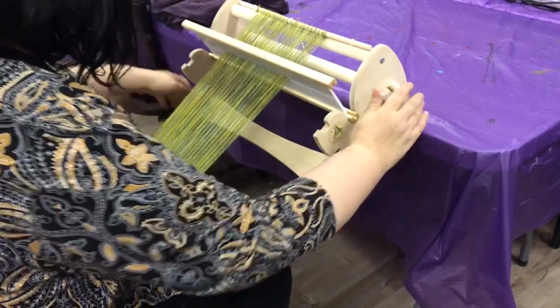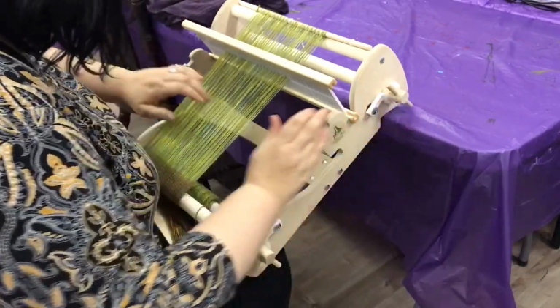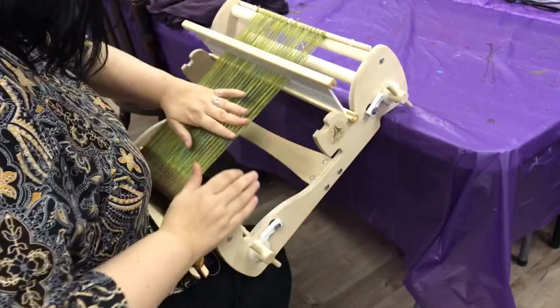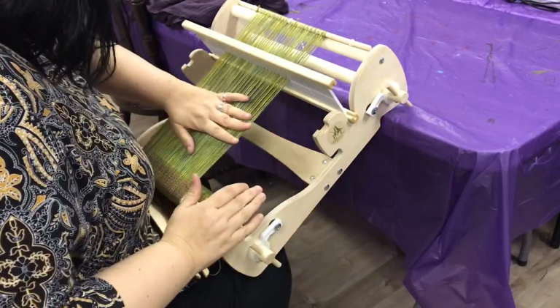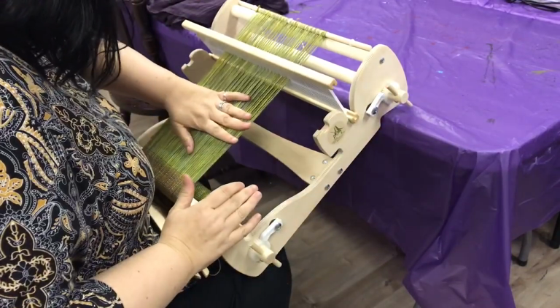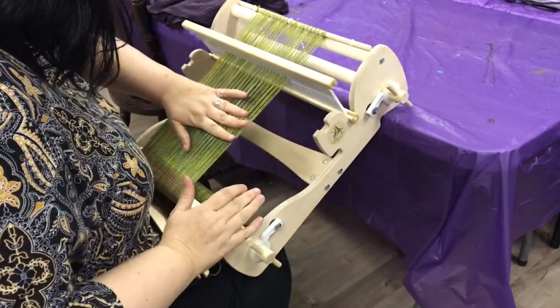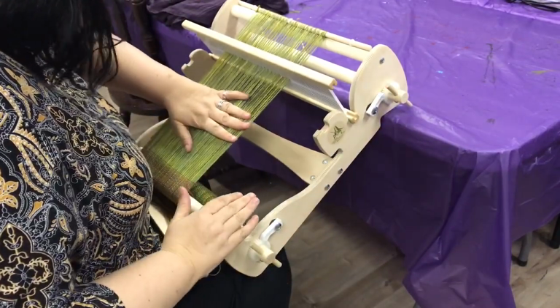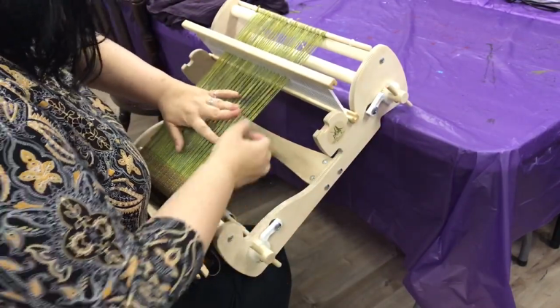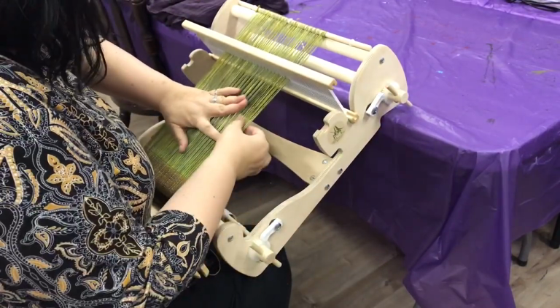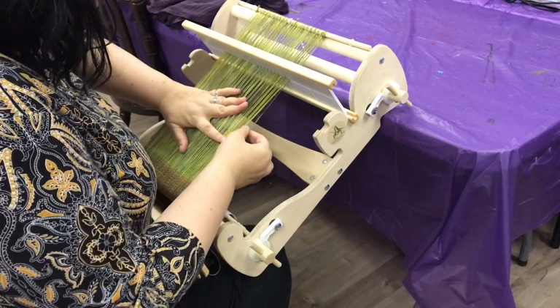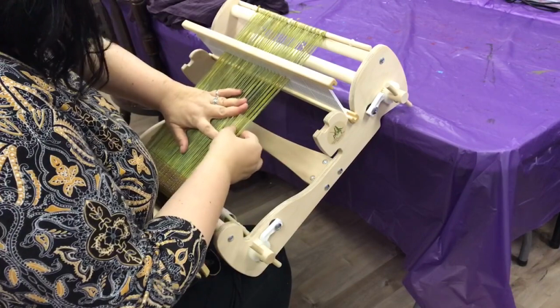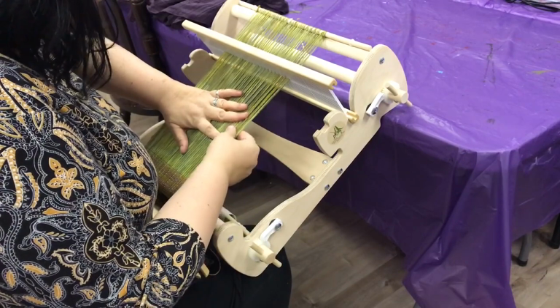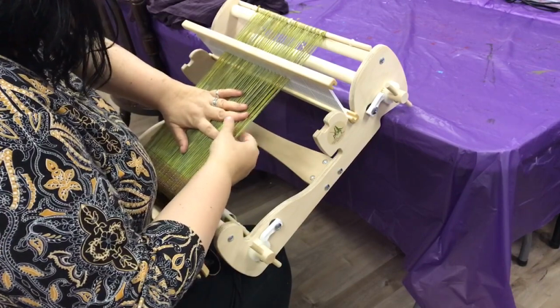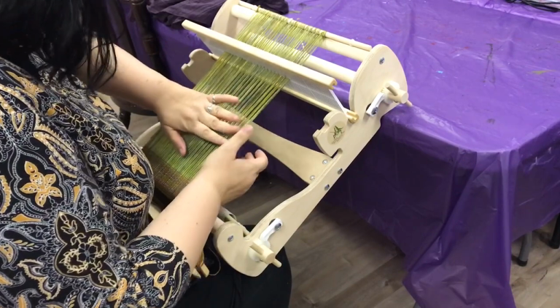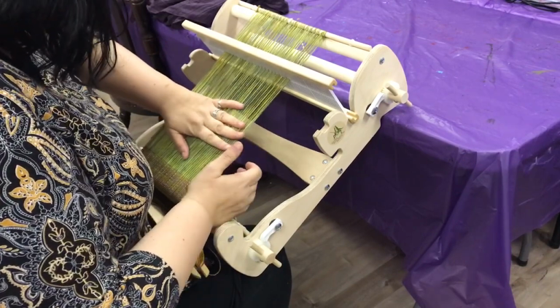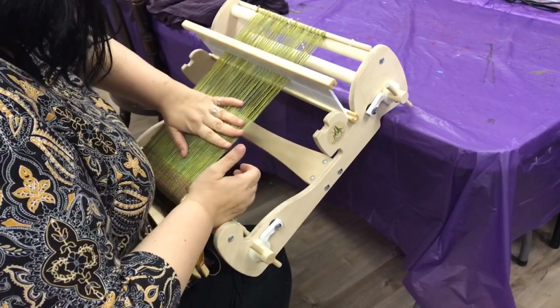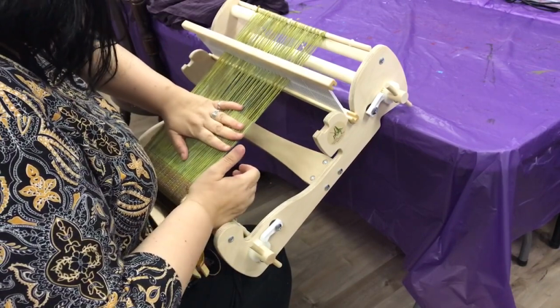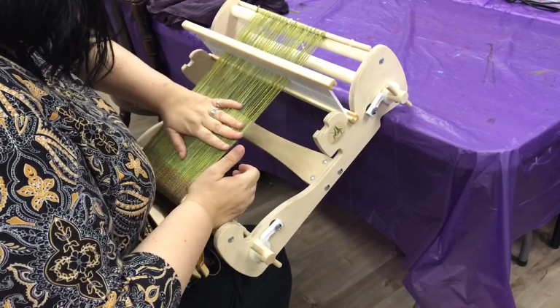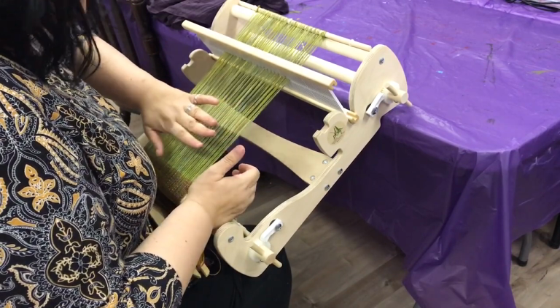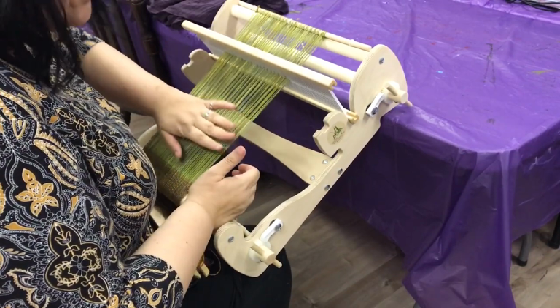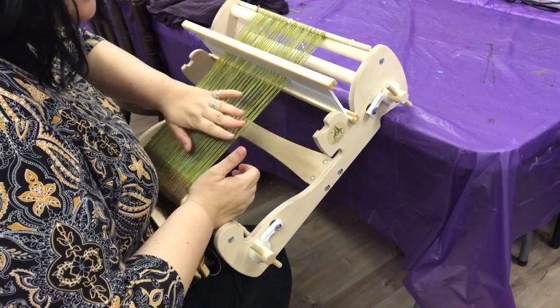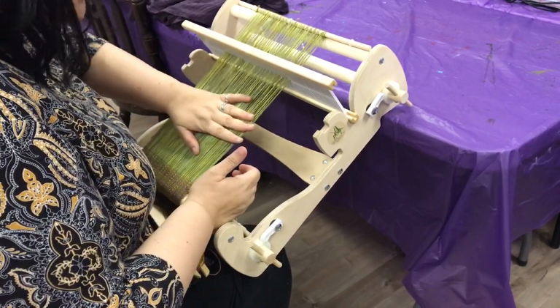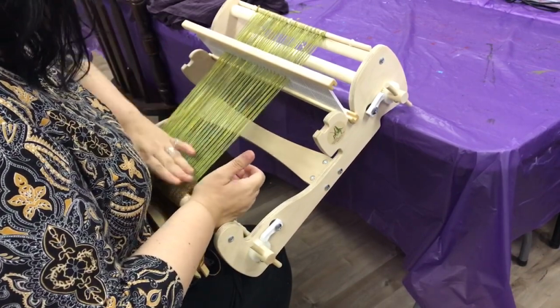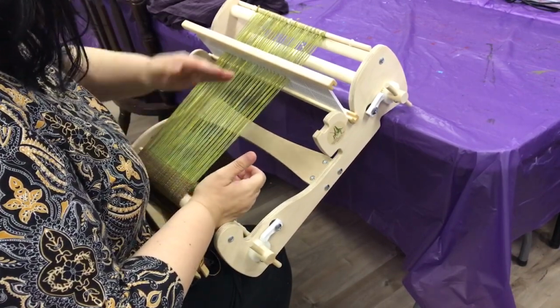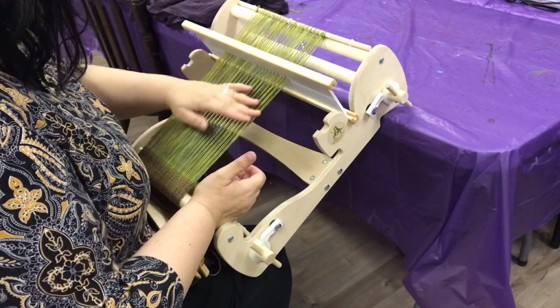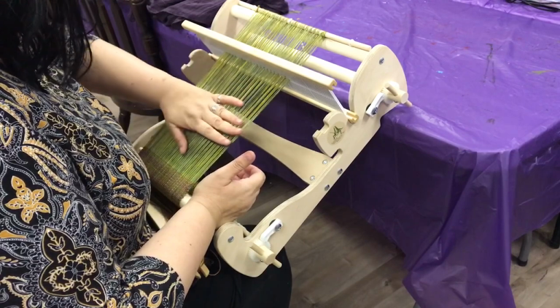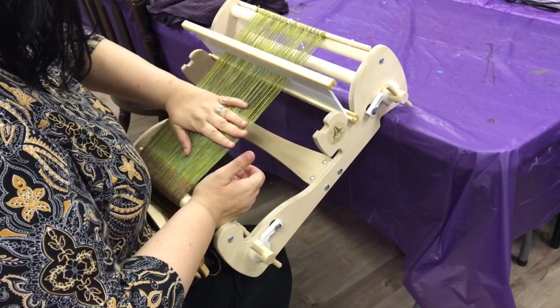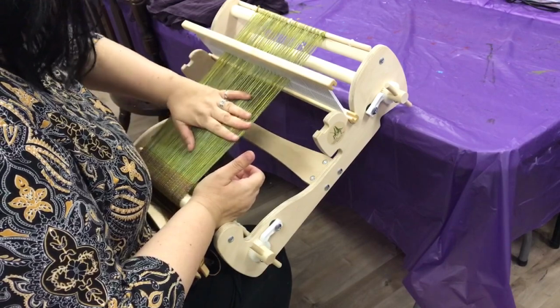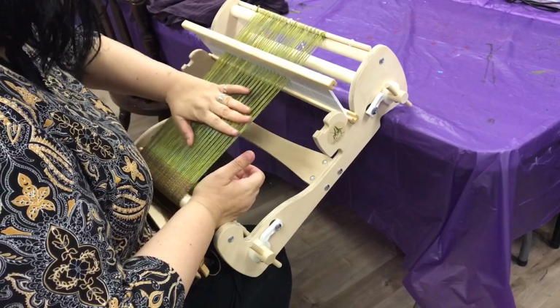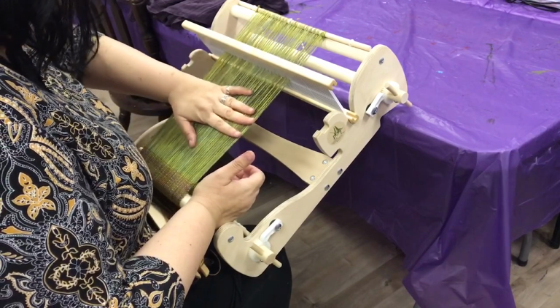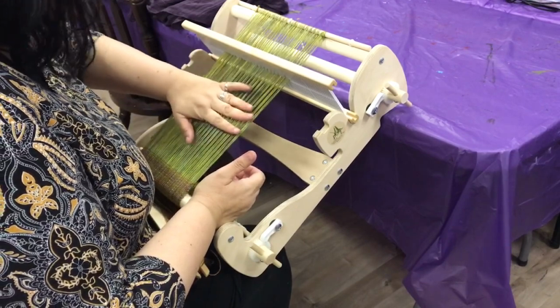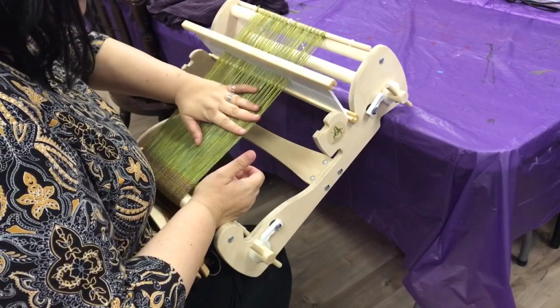We don't want there to be a ton of tension — you don't want to be able to play it like a harp string. You just want it to be taut, and try to be consistent so that each time you advance it you have the same amount of tension again after.